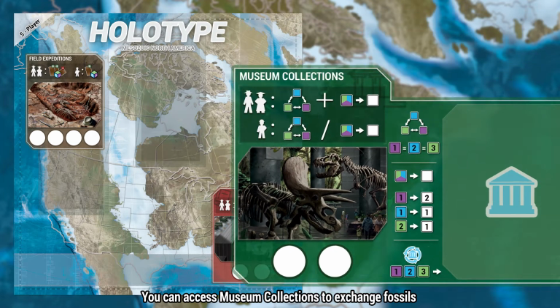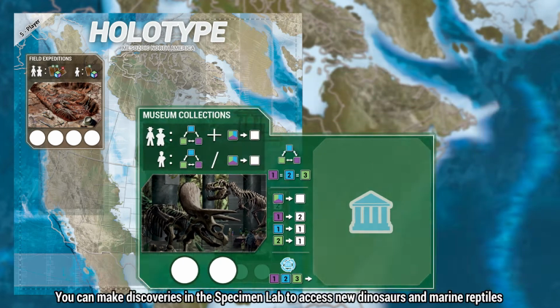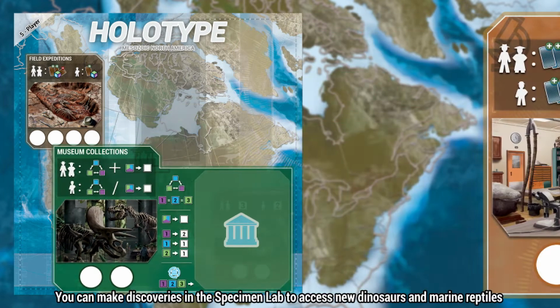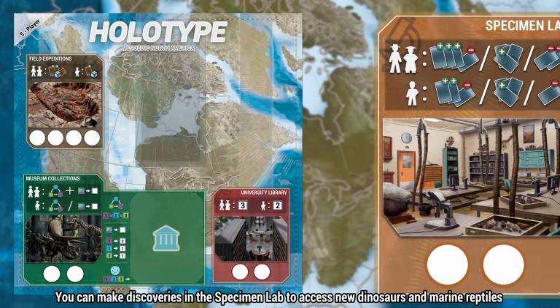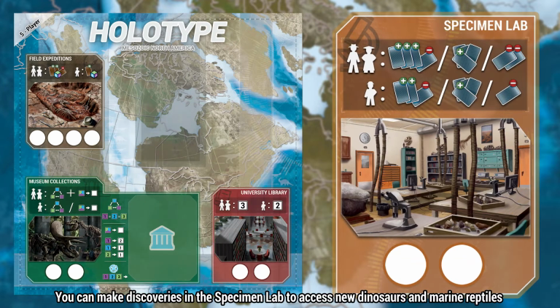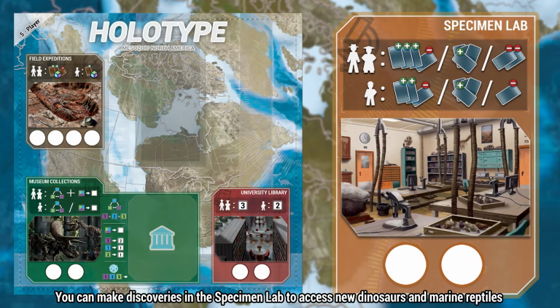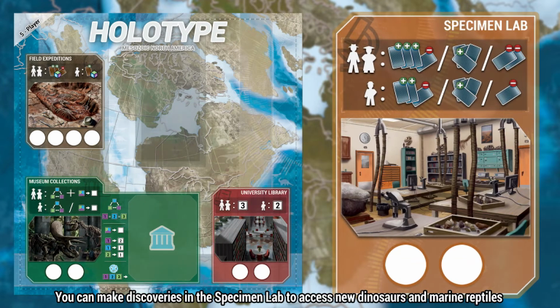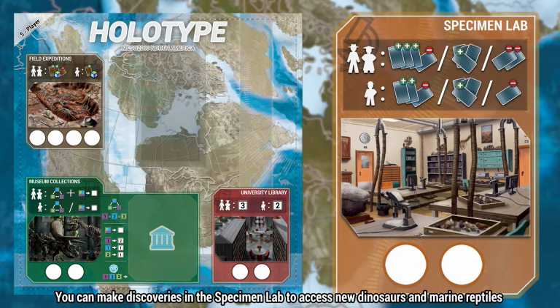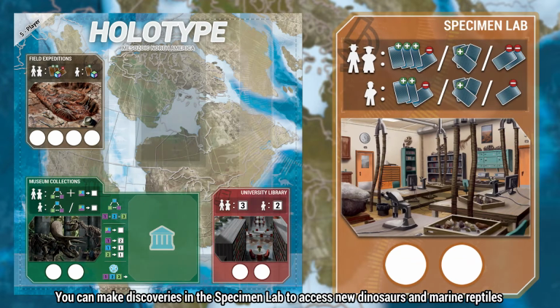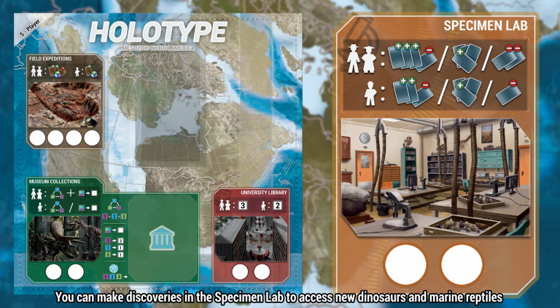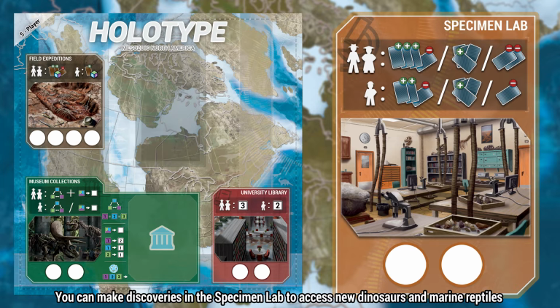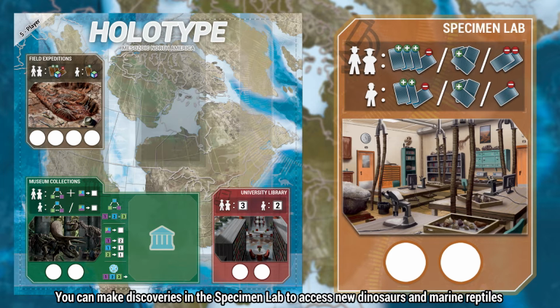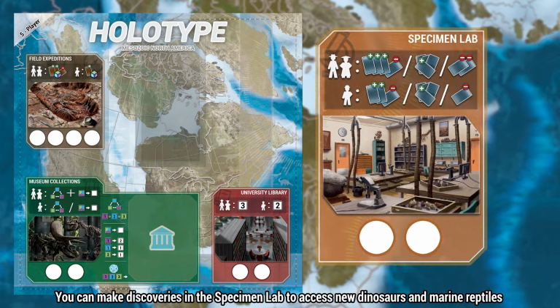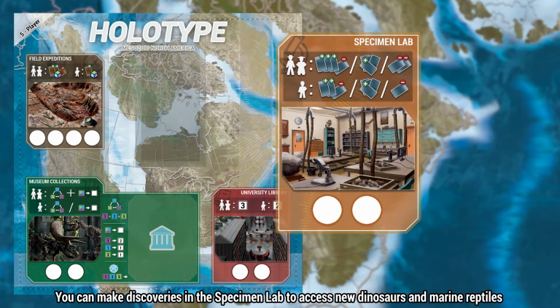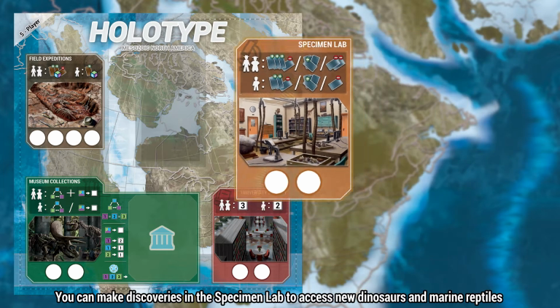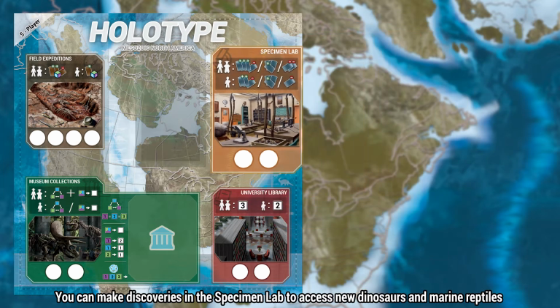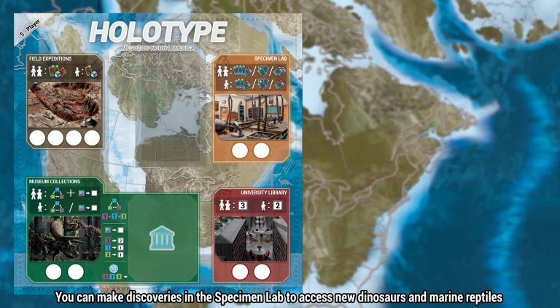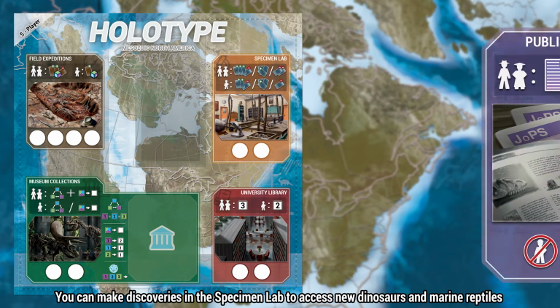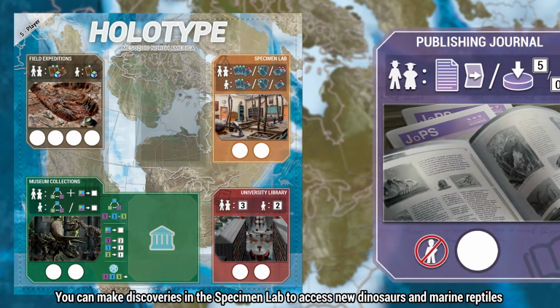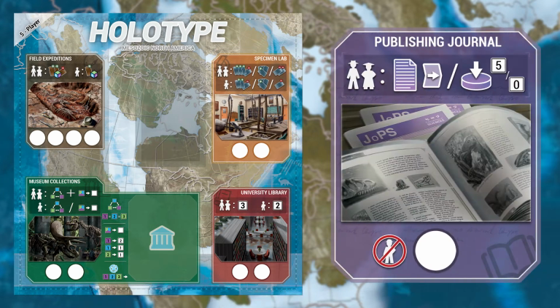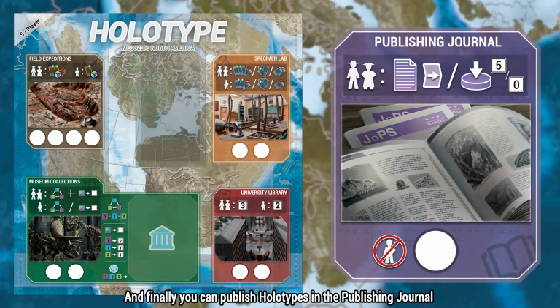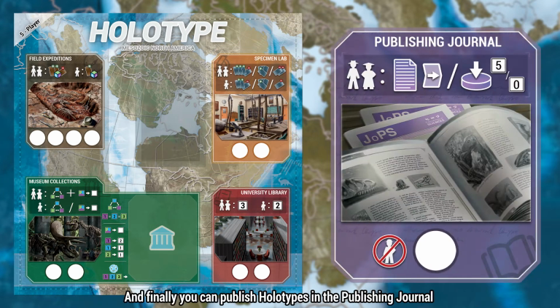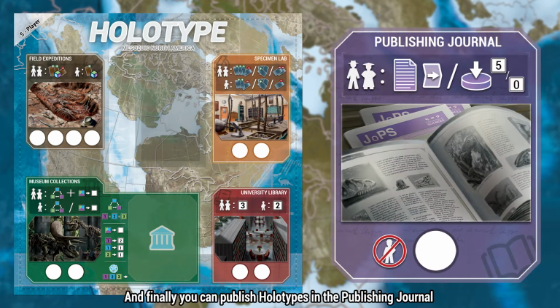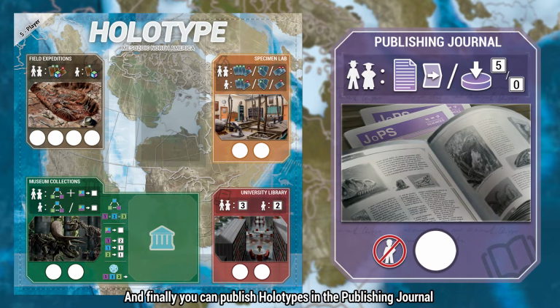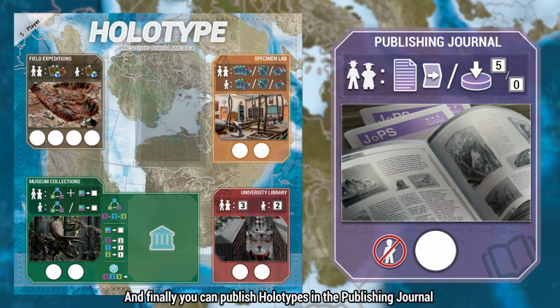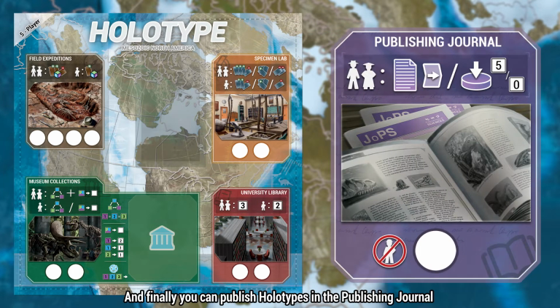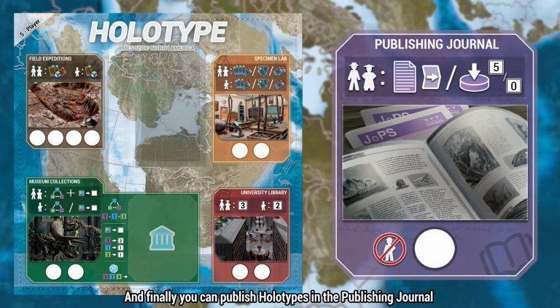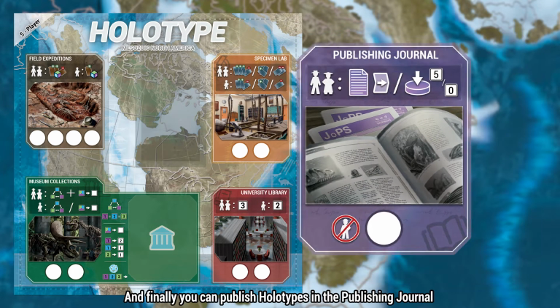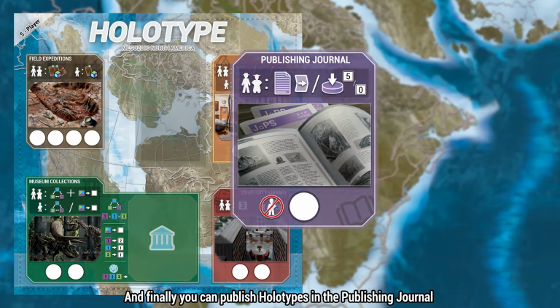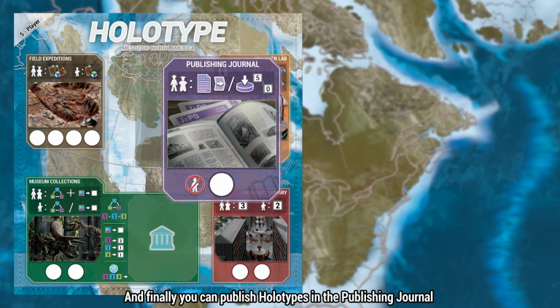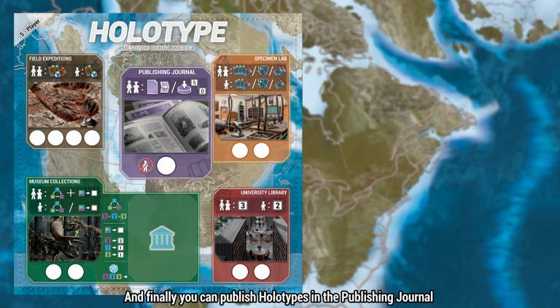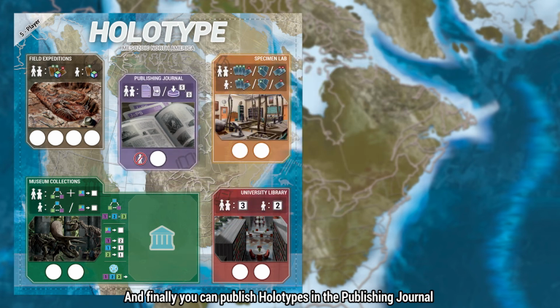You can make discoveries in the specimen lab to access new dinosaurs and marine reptiles. And finally, you can publish holotypes in the publishing journal.